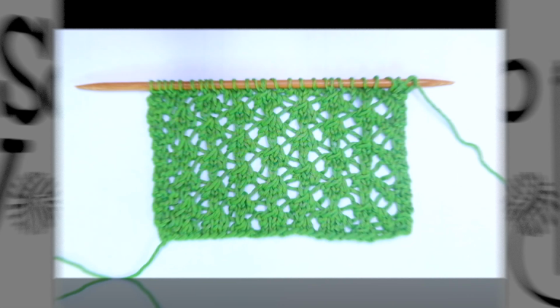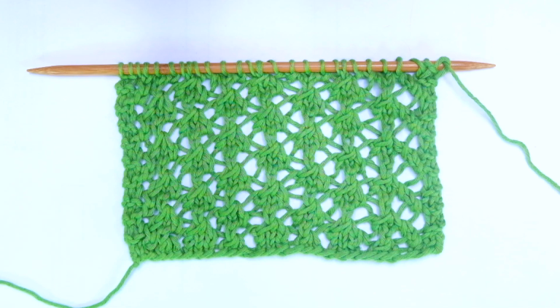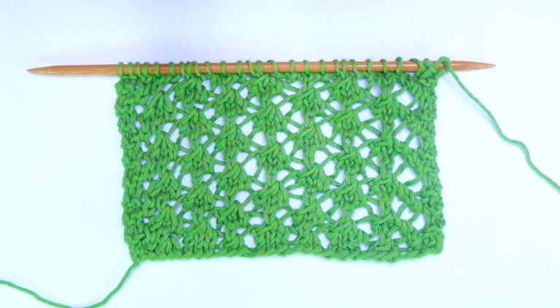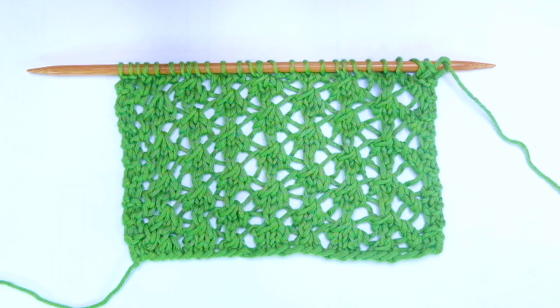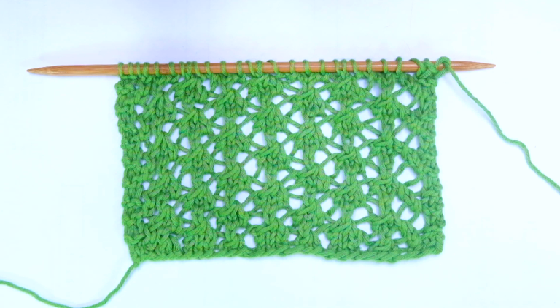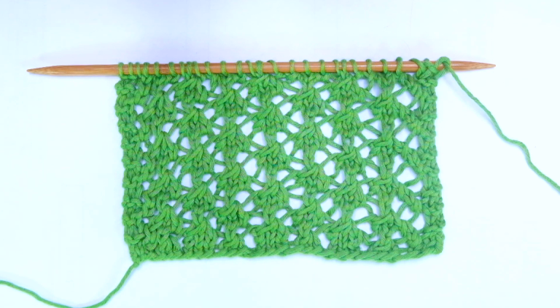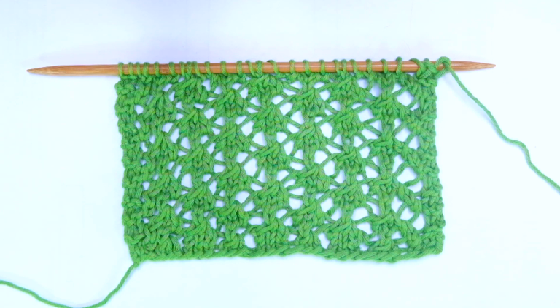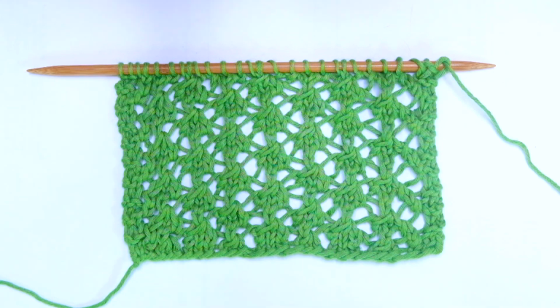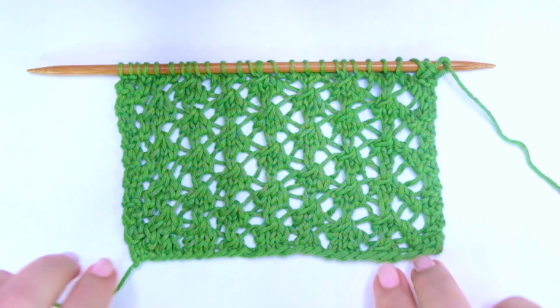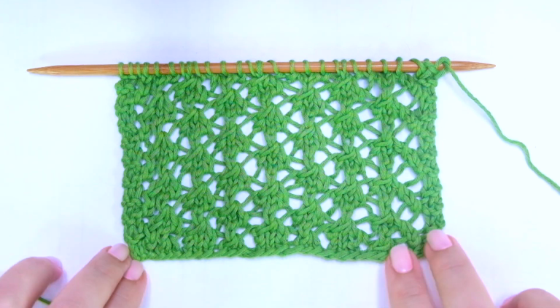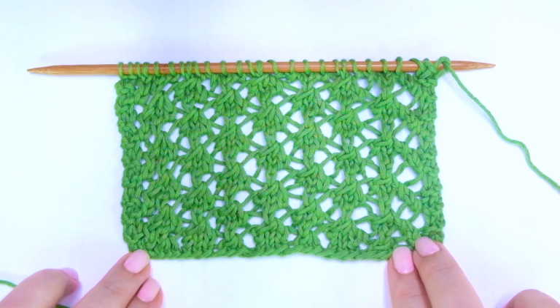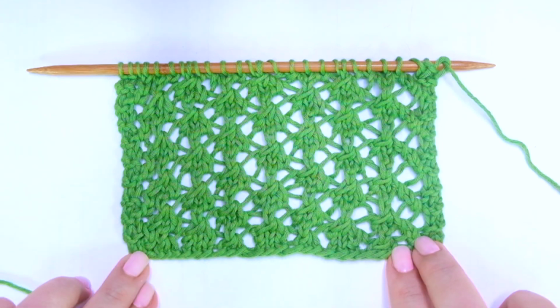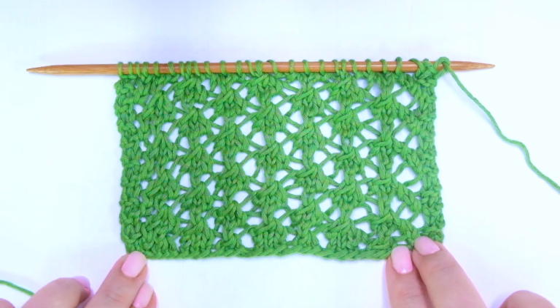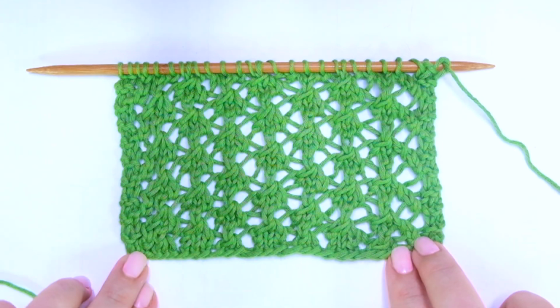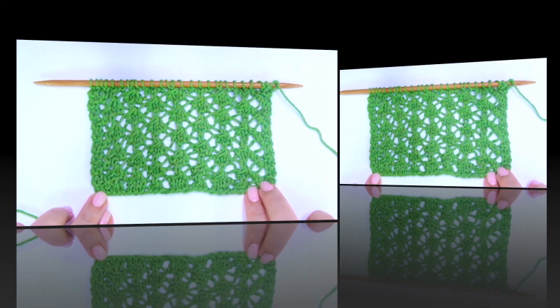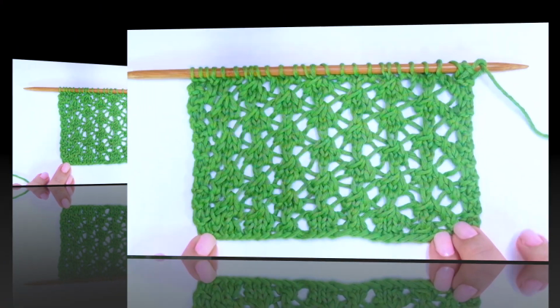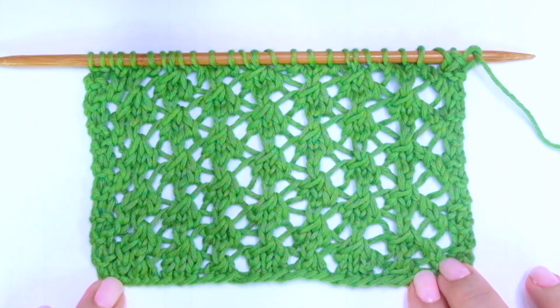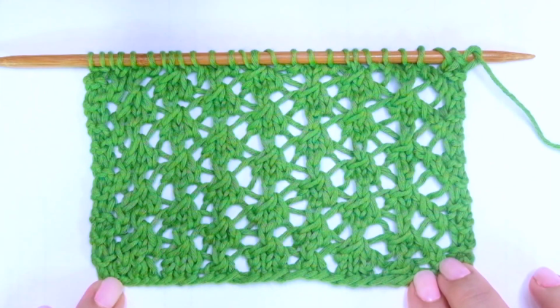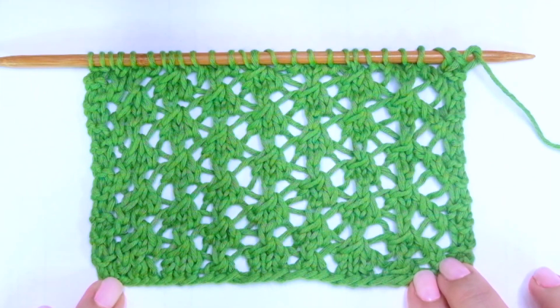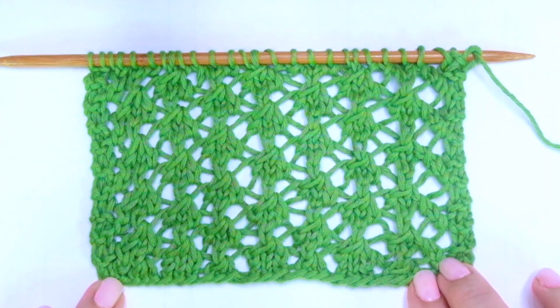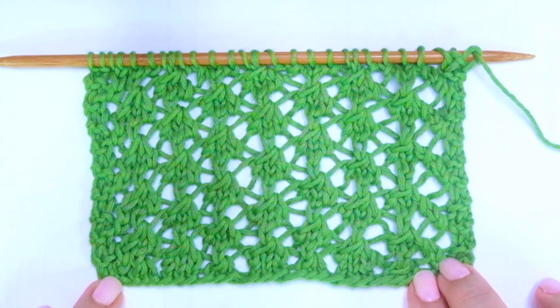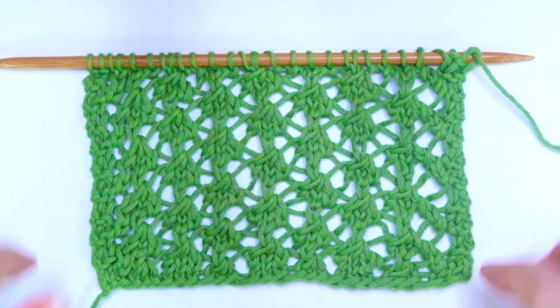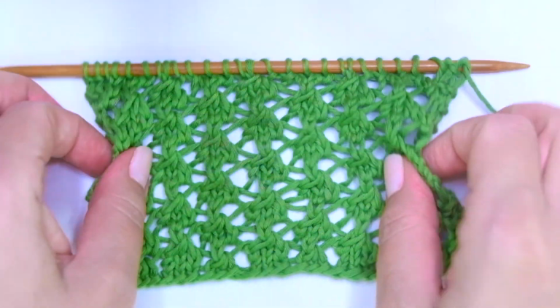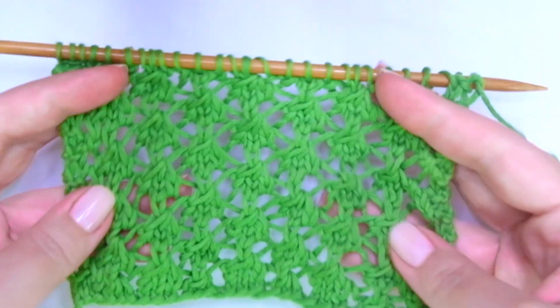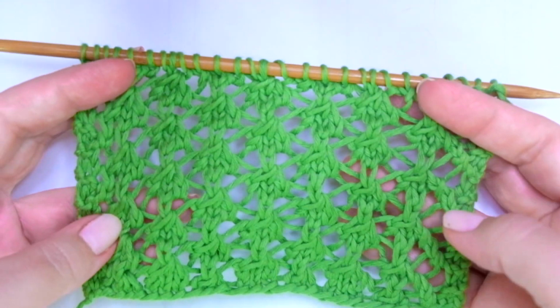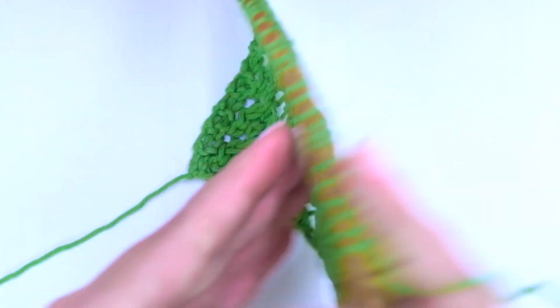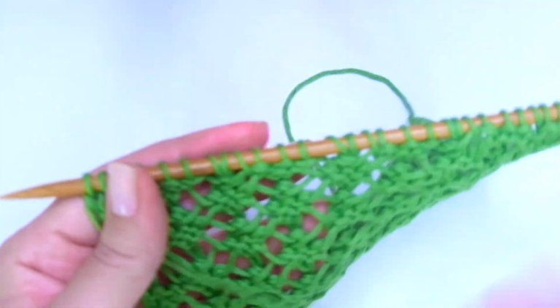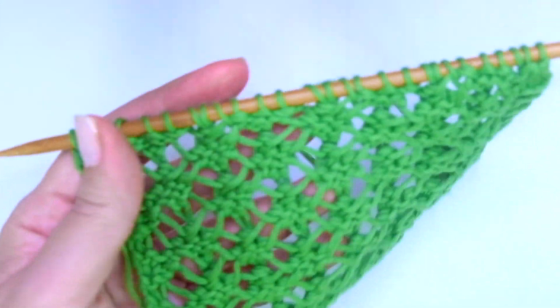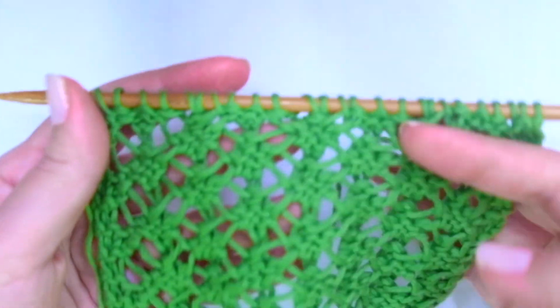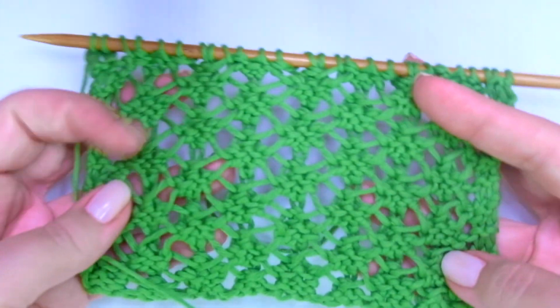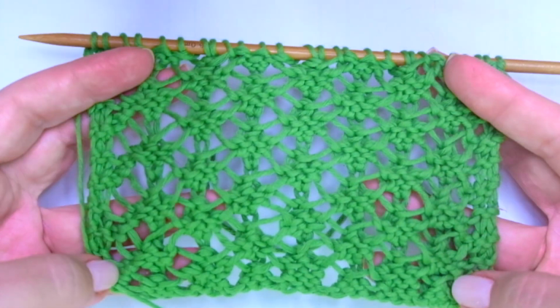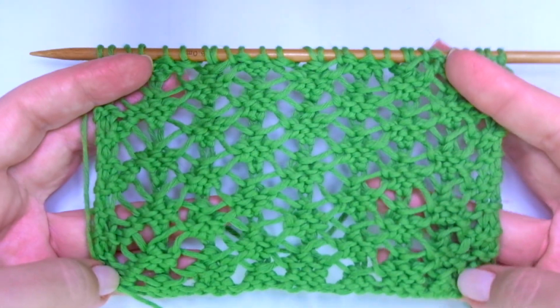Hello my little willy! In today's tutorial you will learn how to knit the Rose Stitch. It's a 4 row repeat pattern. It's not reversible. This is the other side of the work.